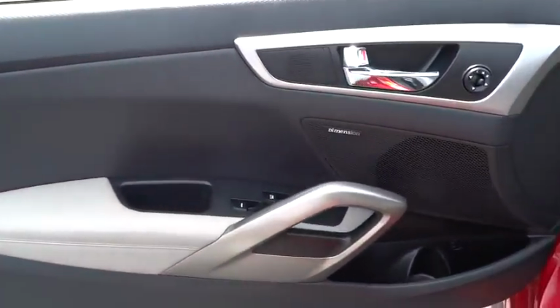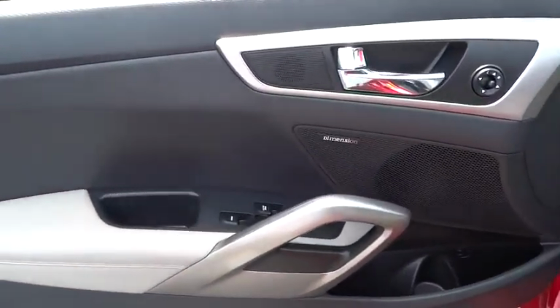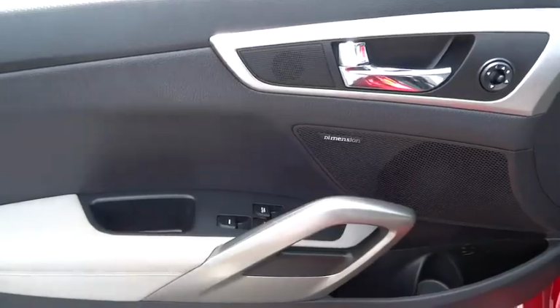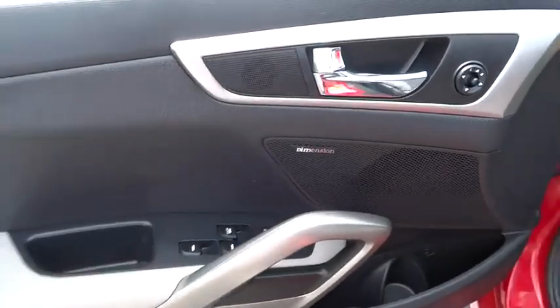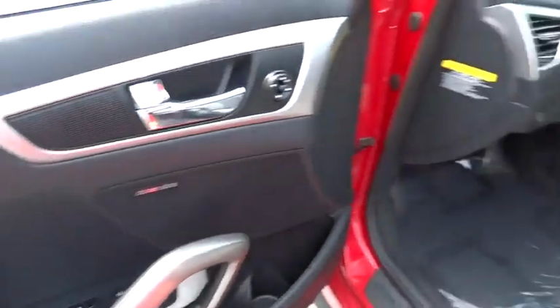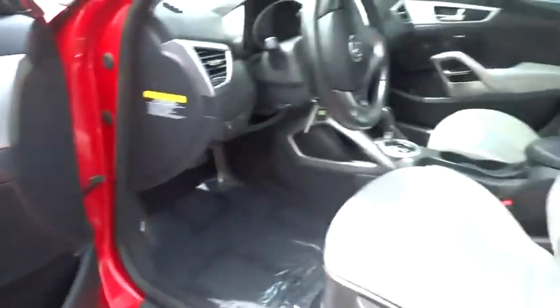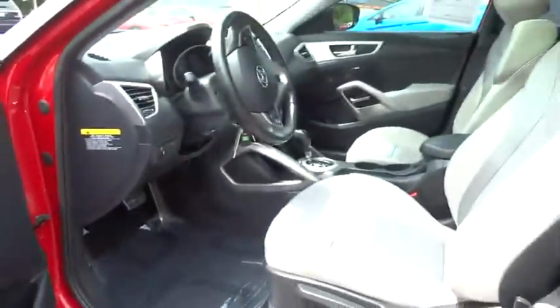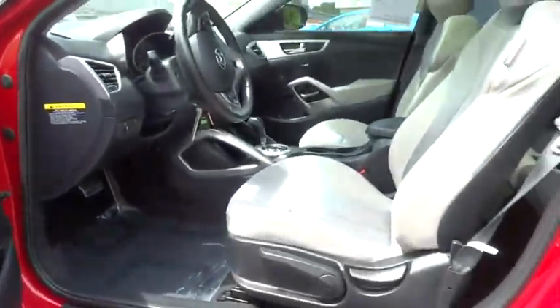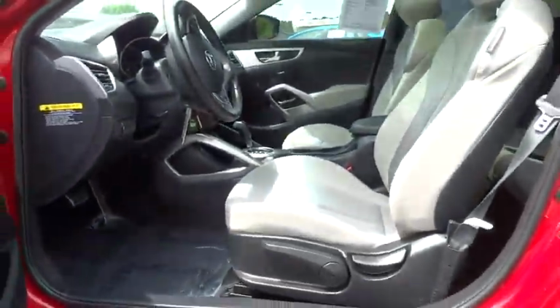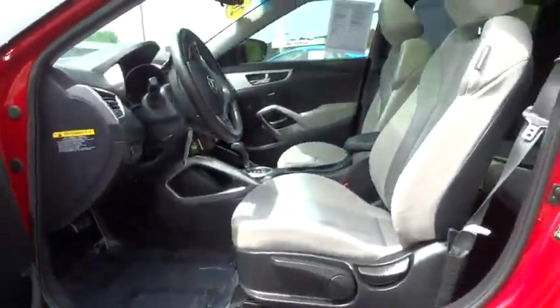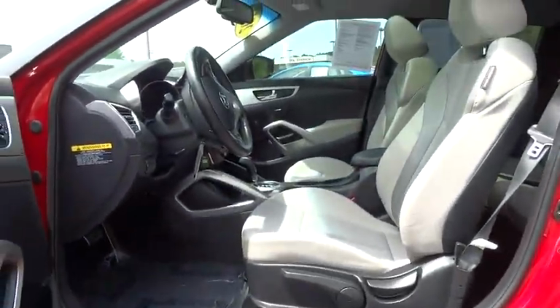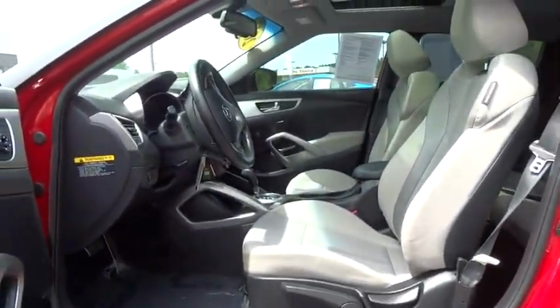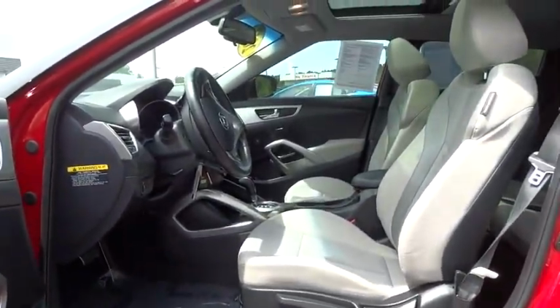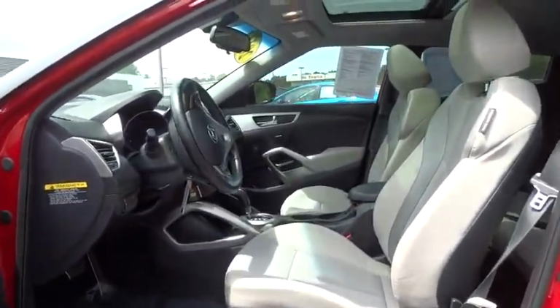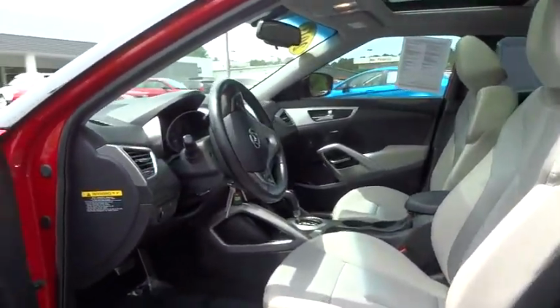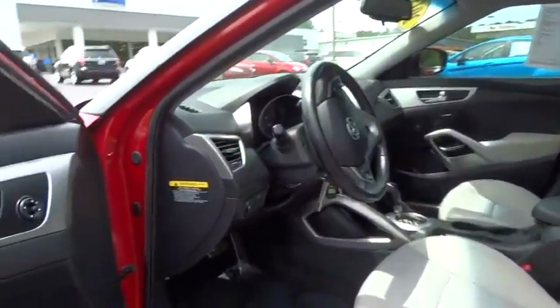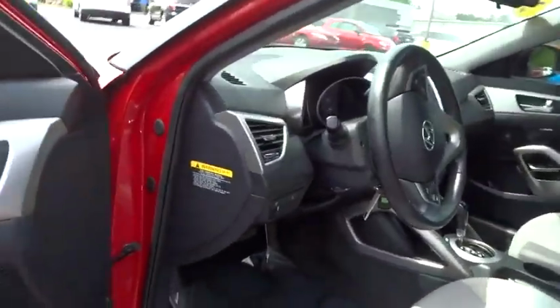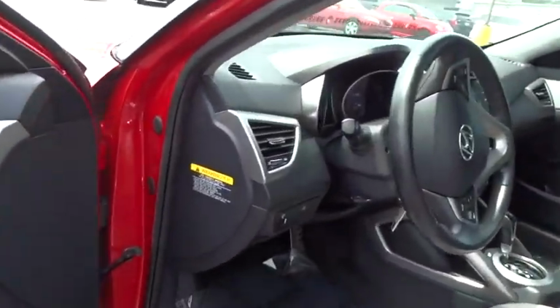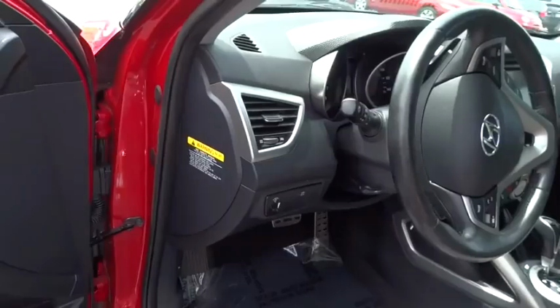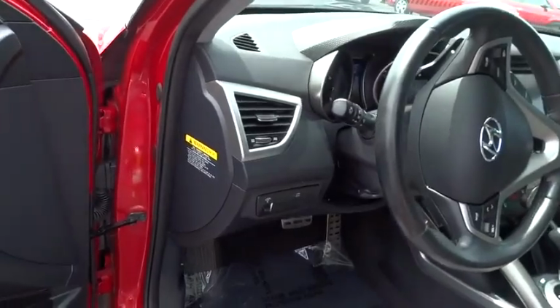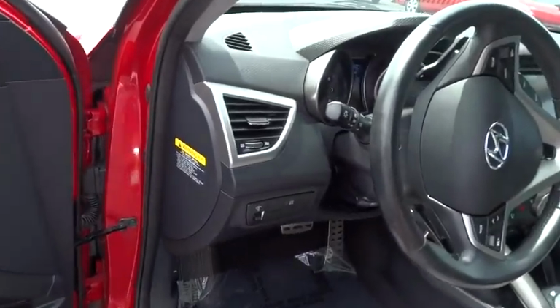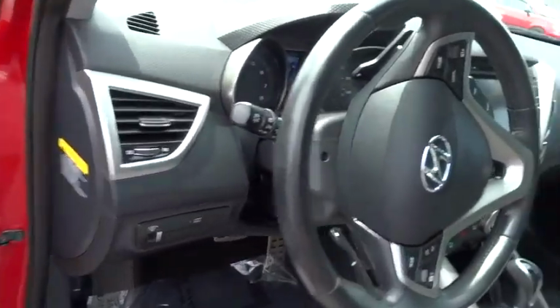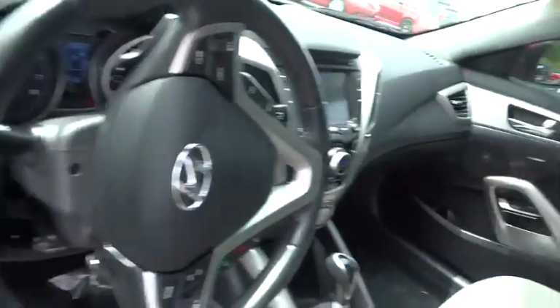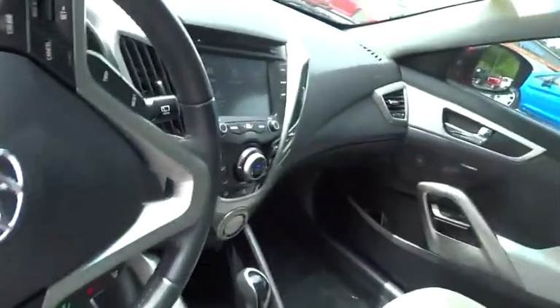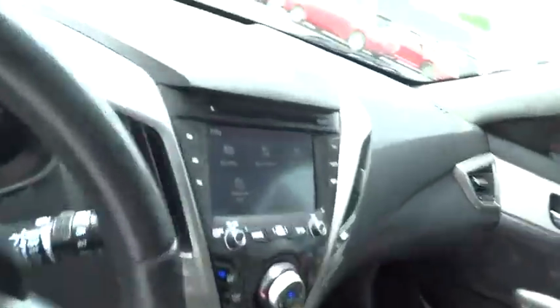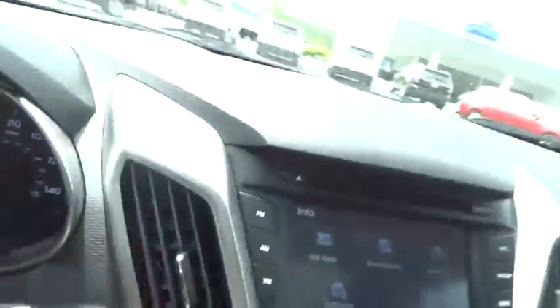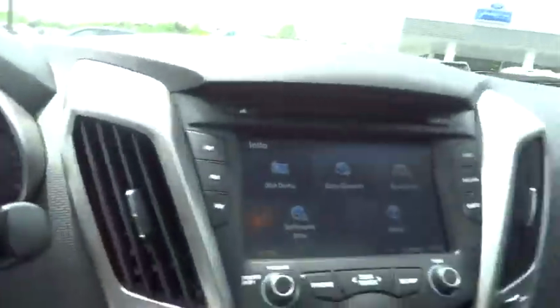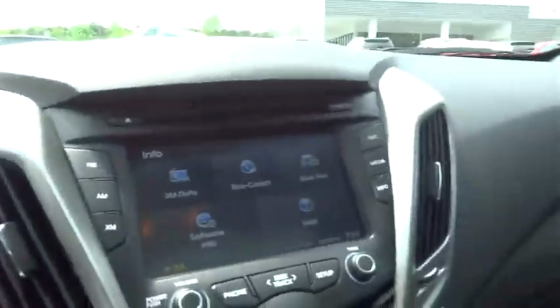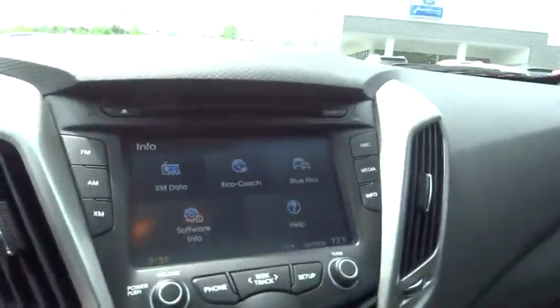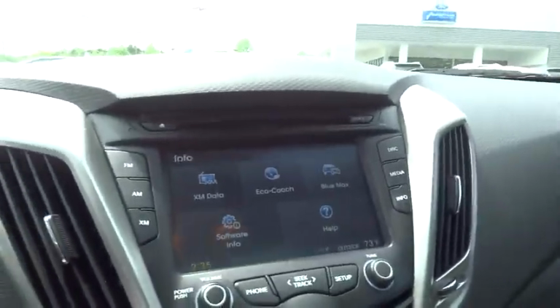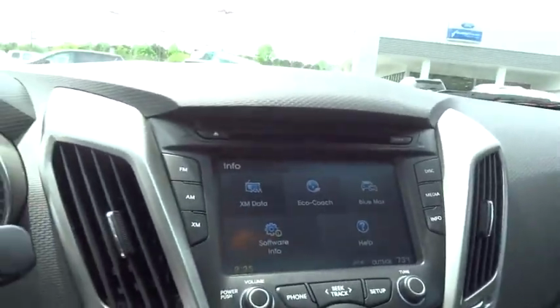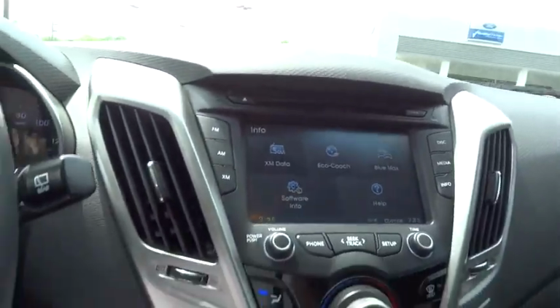Keyless entry. Aluminum wheels. Four-wheel disc brakes. Cruise control. AM FM stereo radio. Rear defrost. FWD. MP3 player.